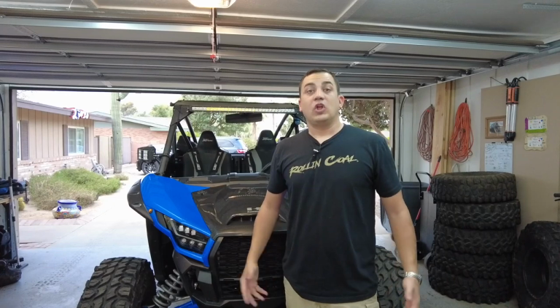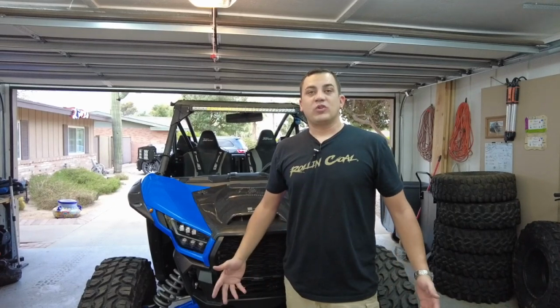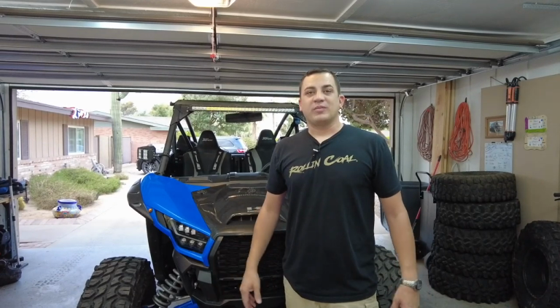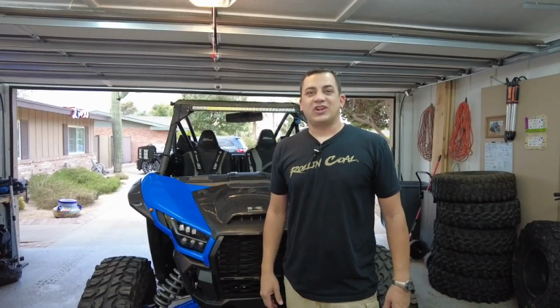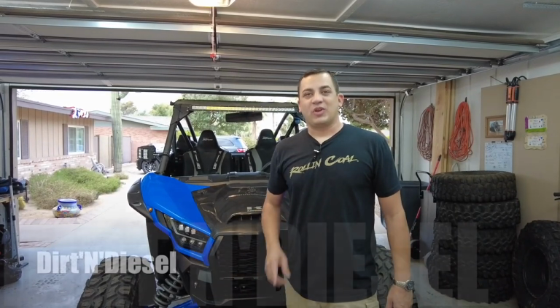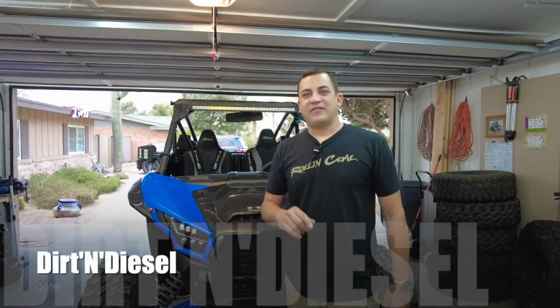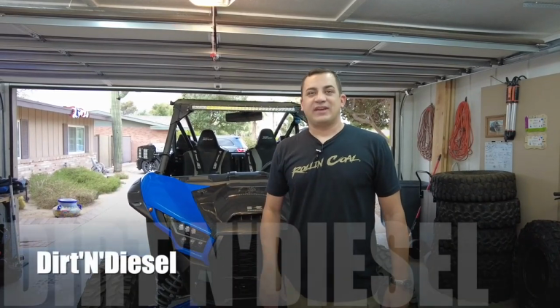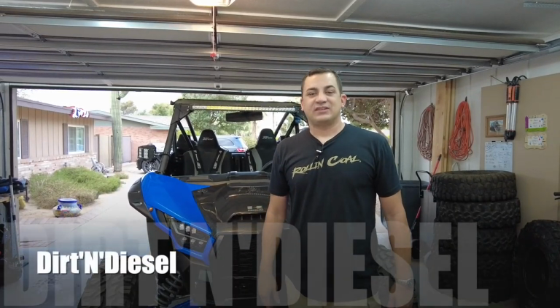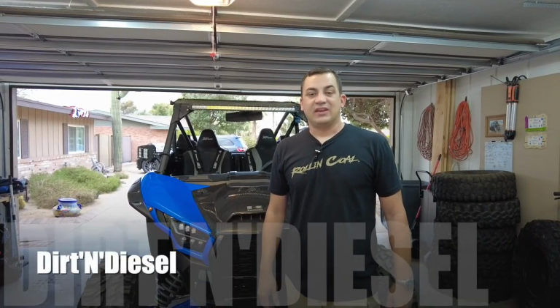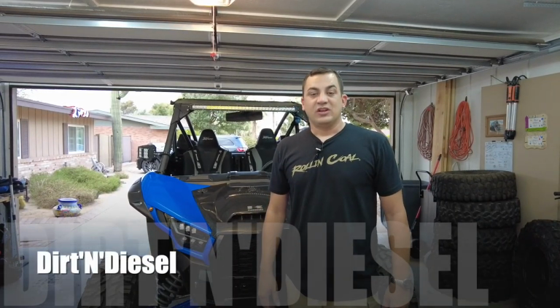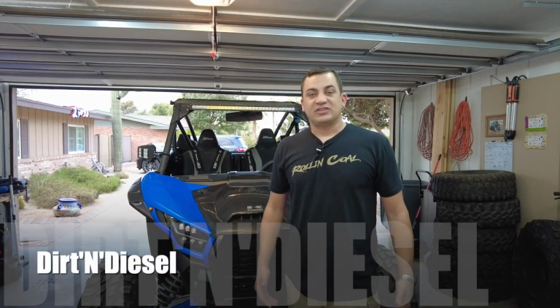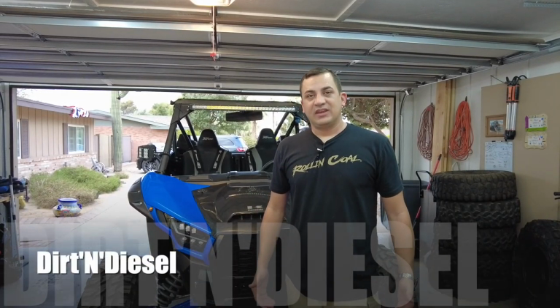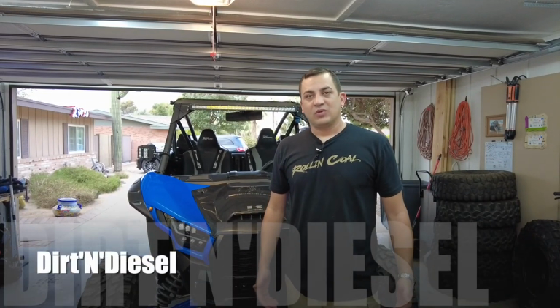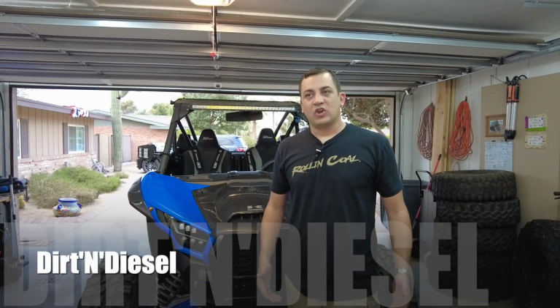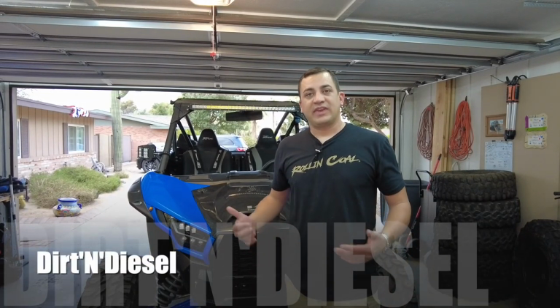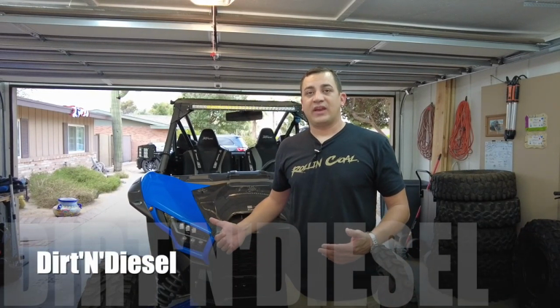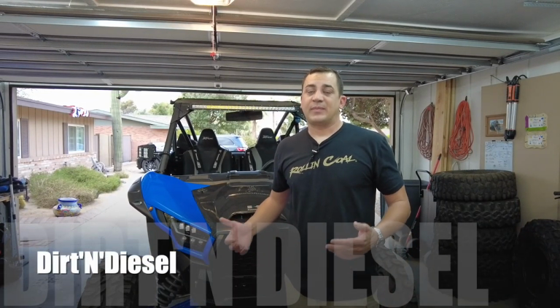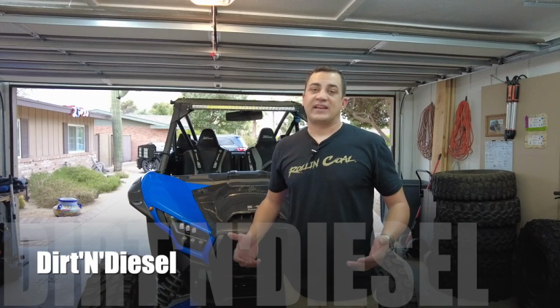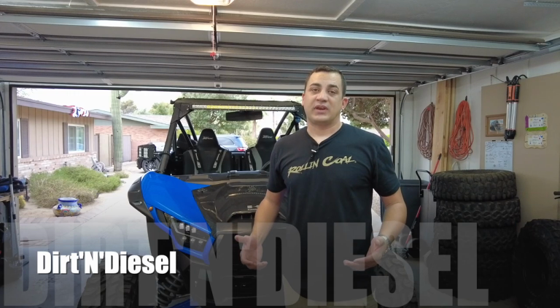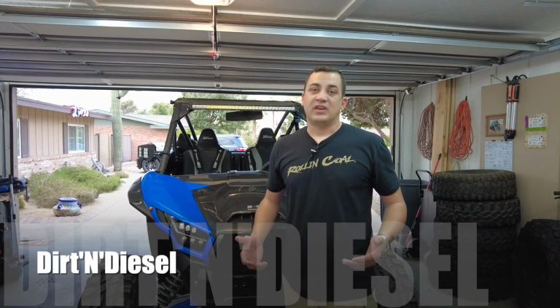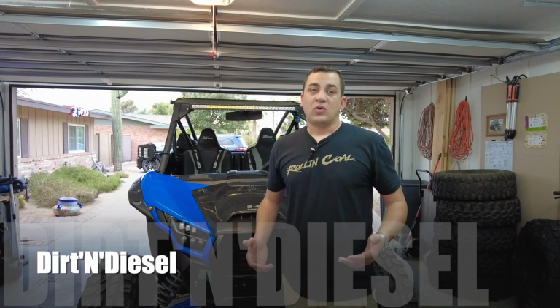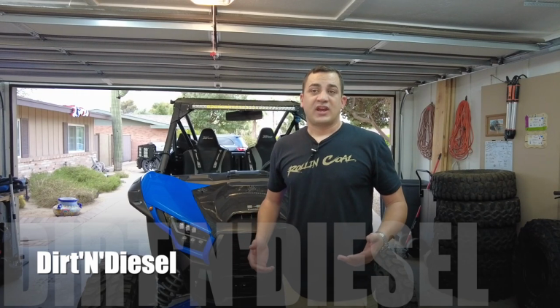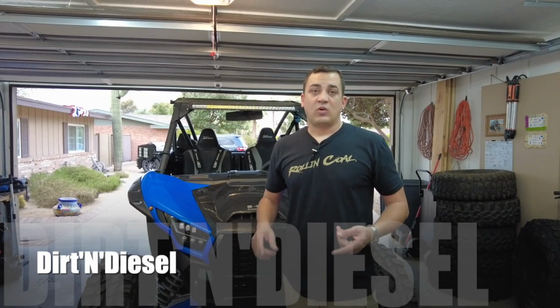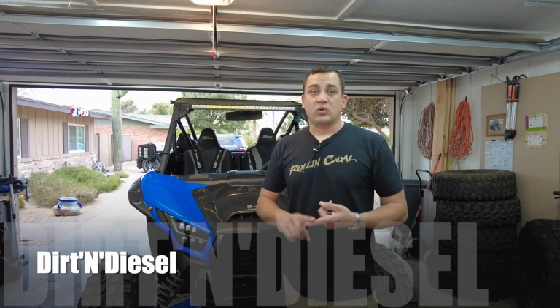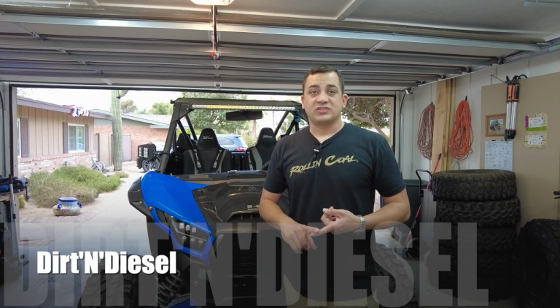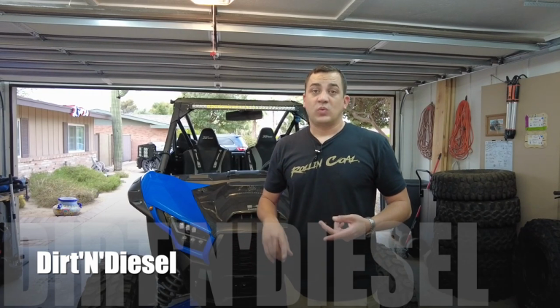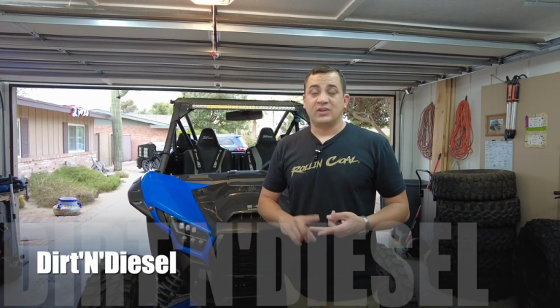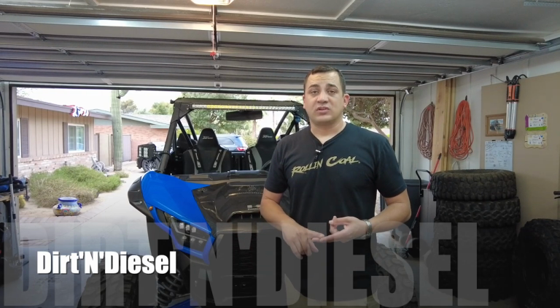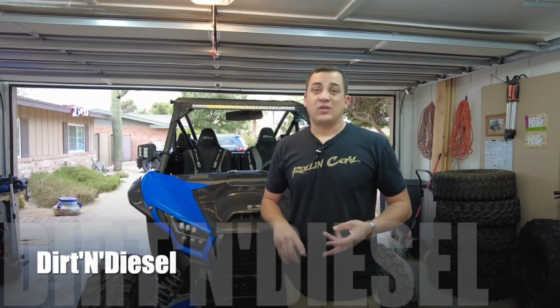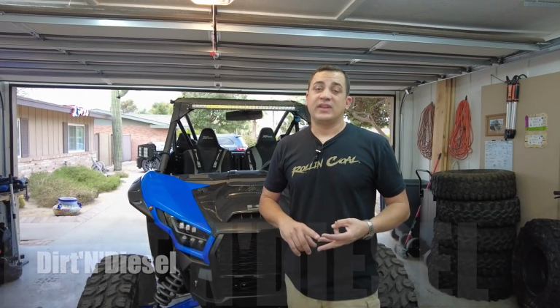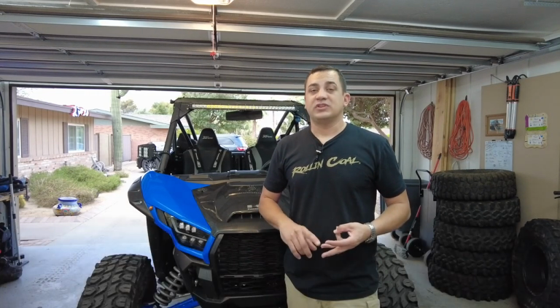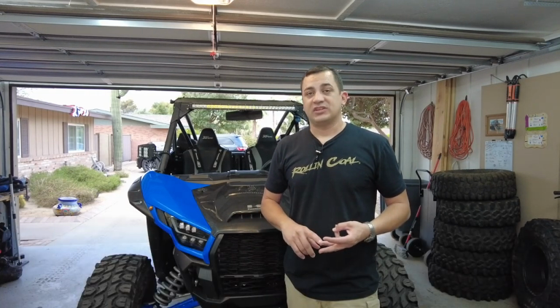Hello everyone, welcome to the channel. Hope you're all having a fantastic day. Today we're going to go over the KRX, my last ride. We're going to talk about what worked, what didn't work, and what needs to be changed.